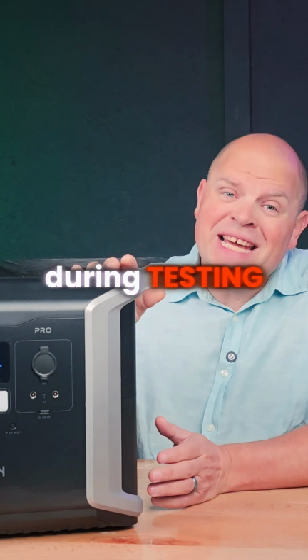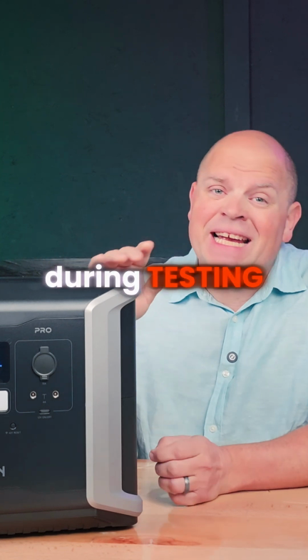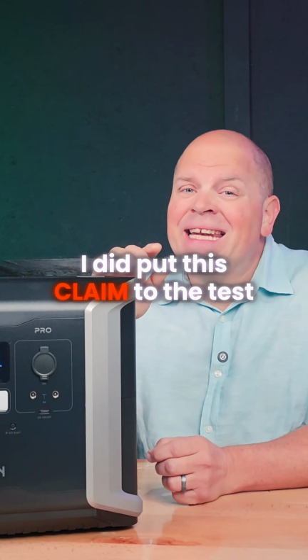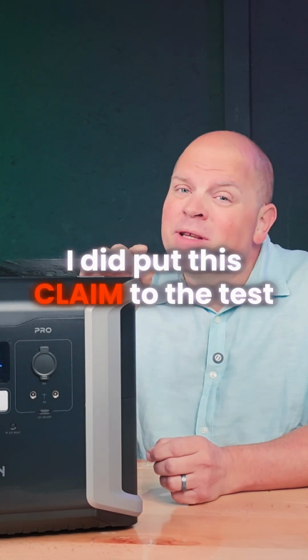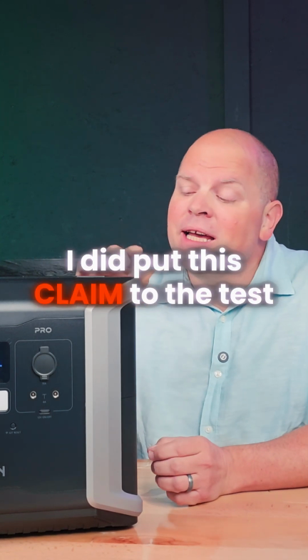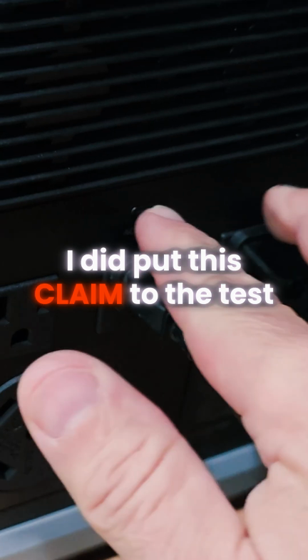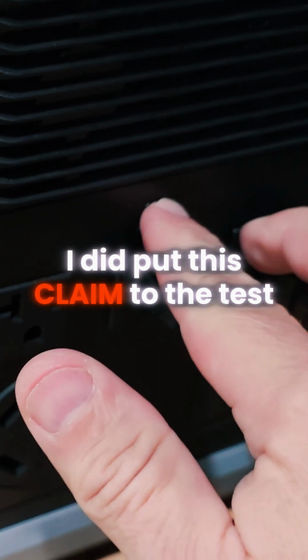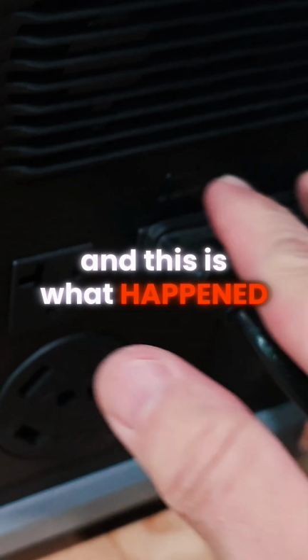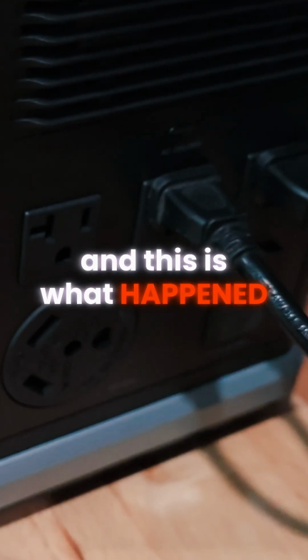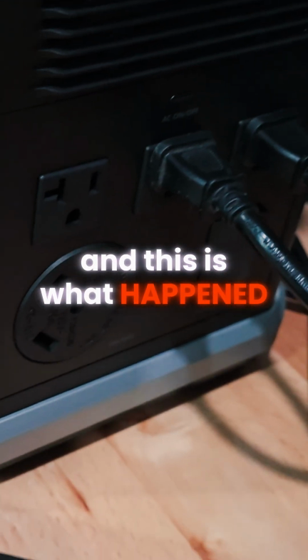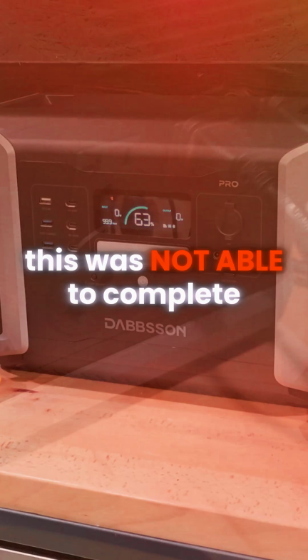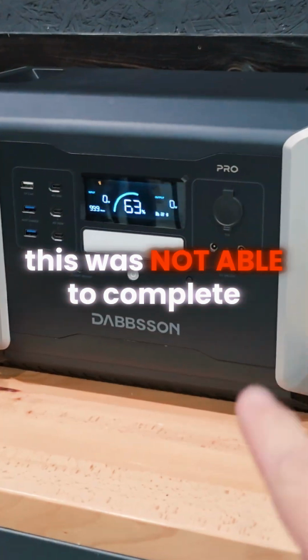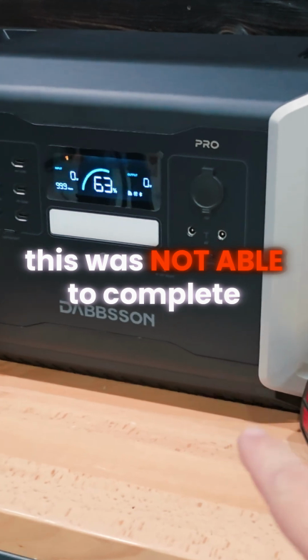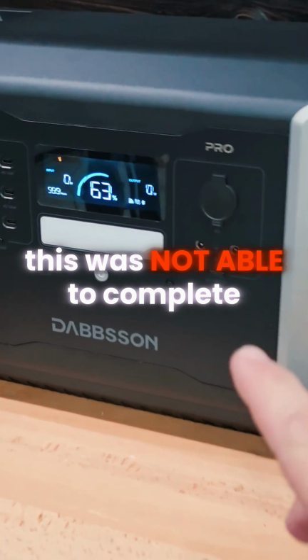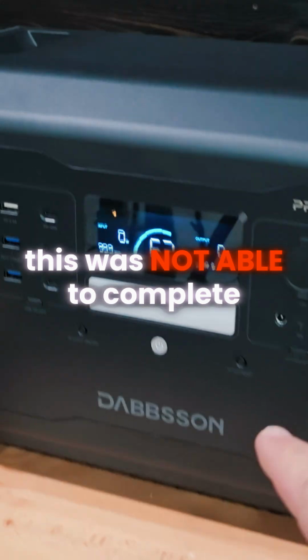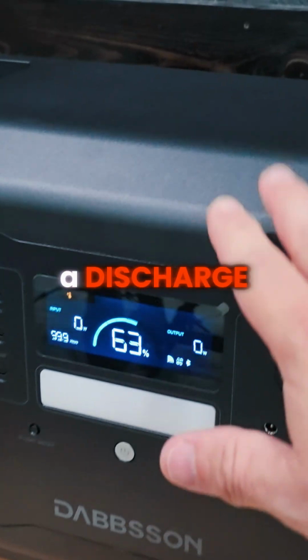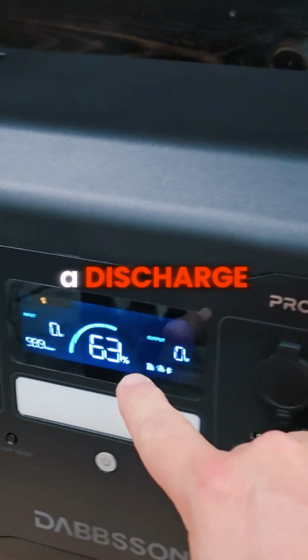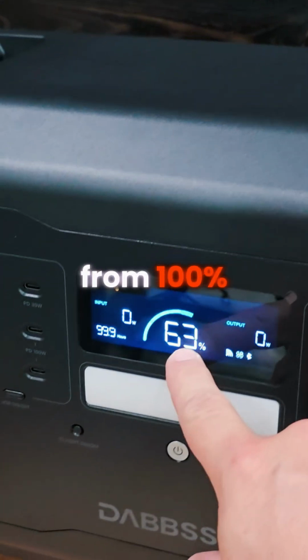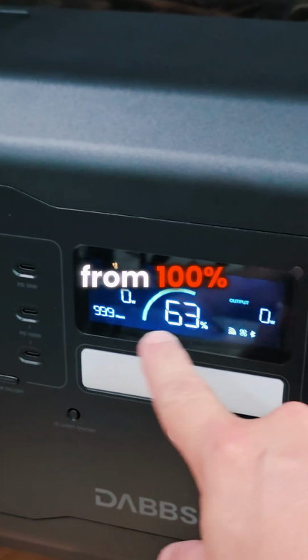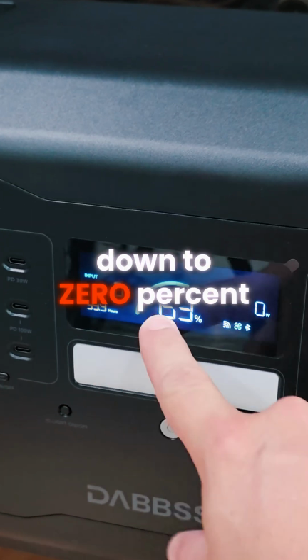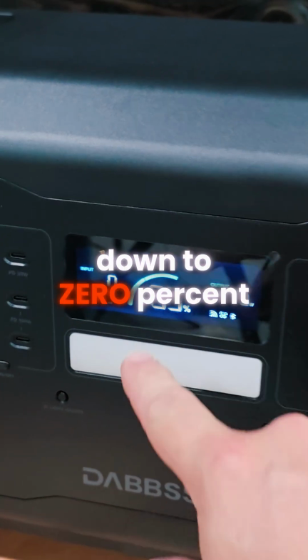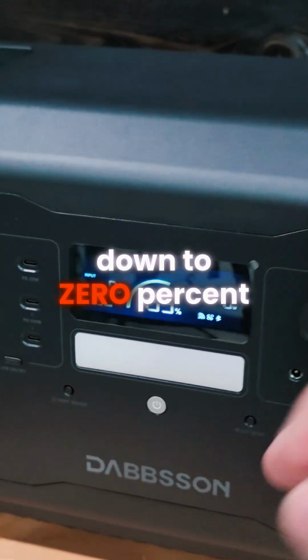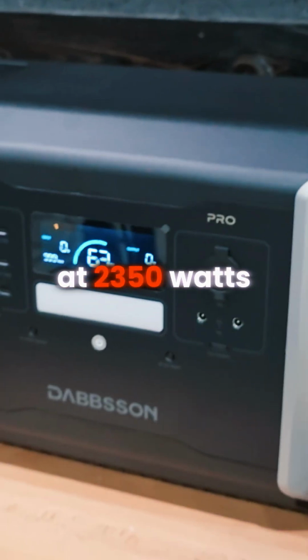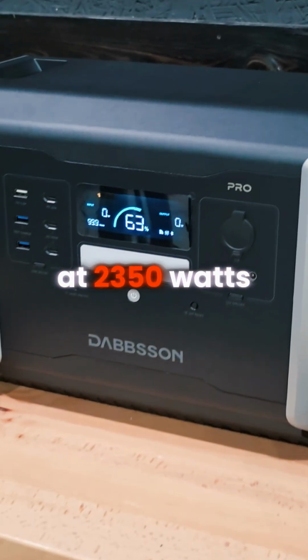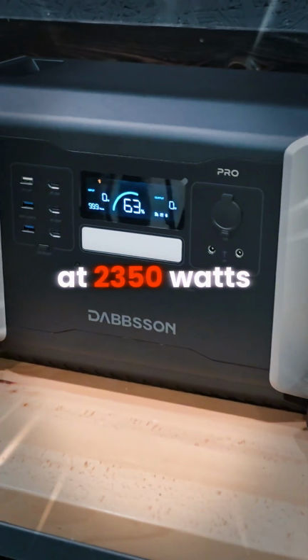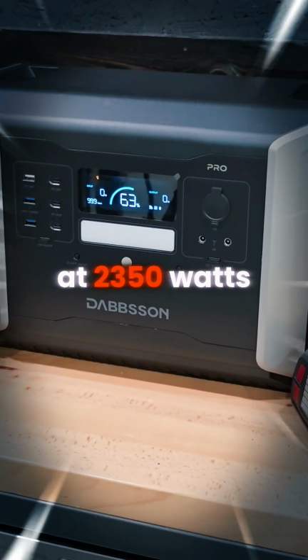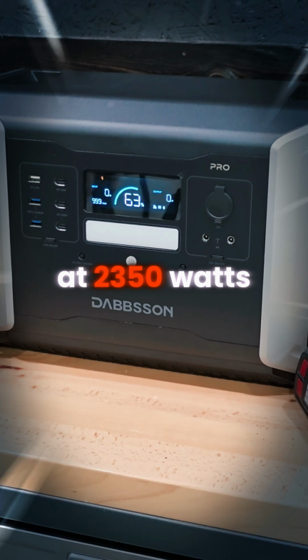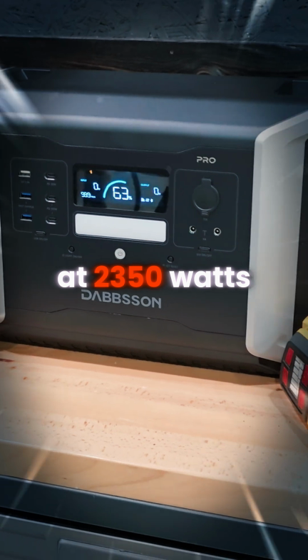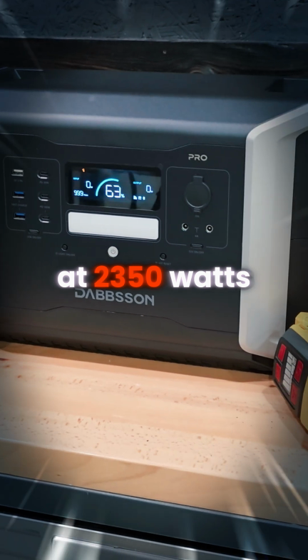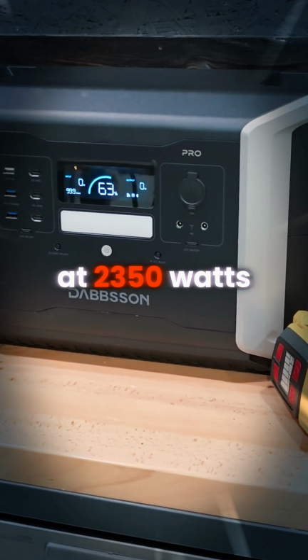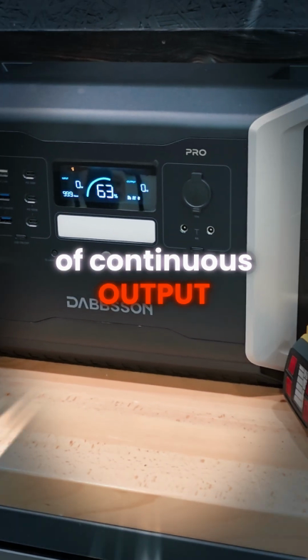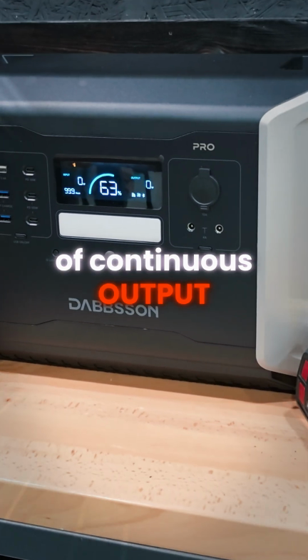During testing I did put this claim to the test, and this is what happened. This was not able to complete a discharge from 100% down to 0% at 2350 watts of continuous output.